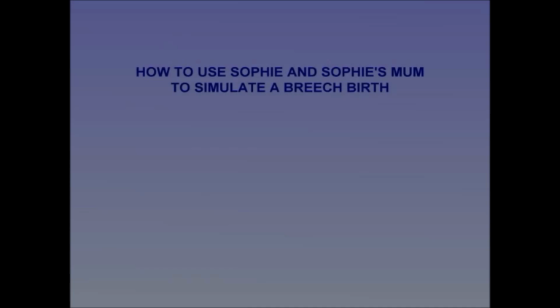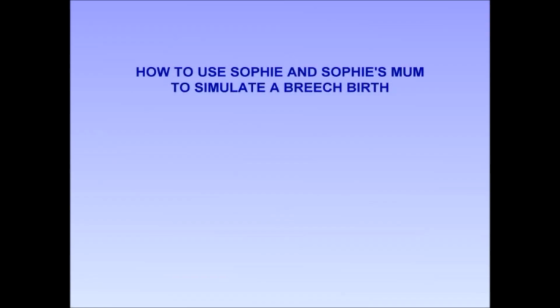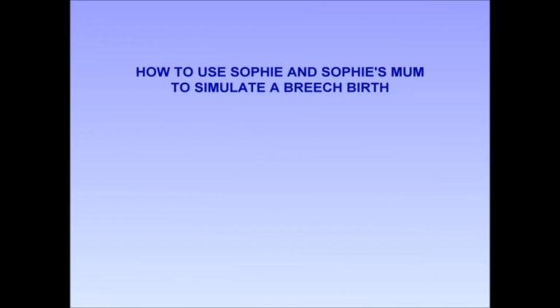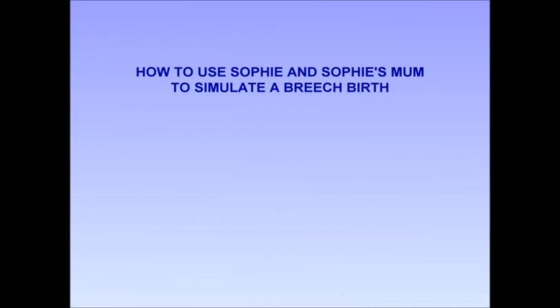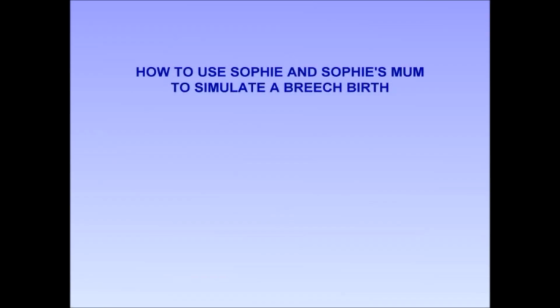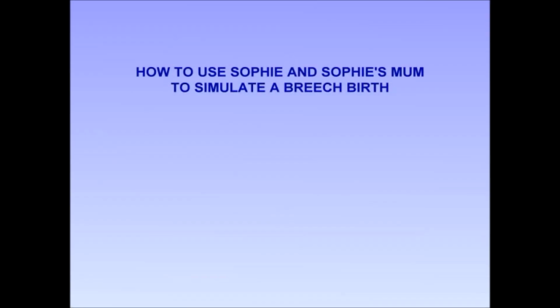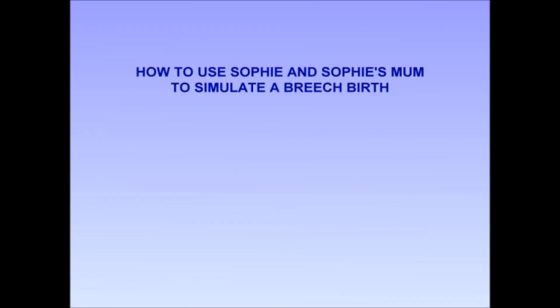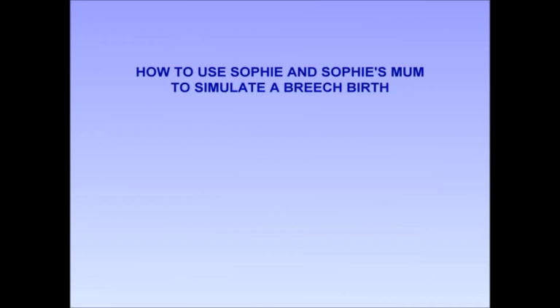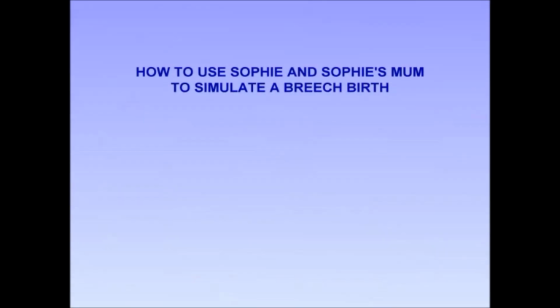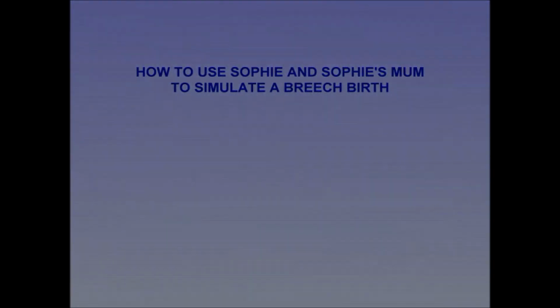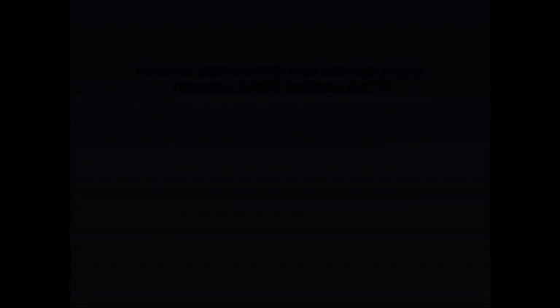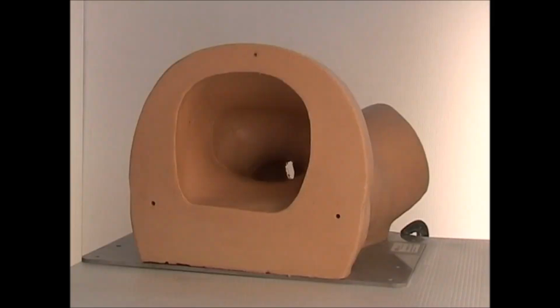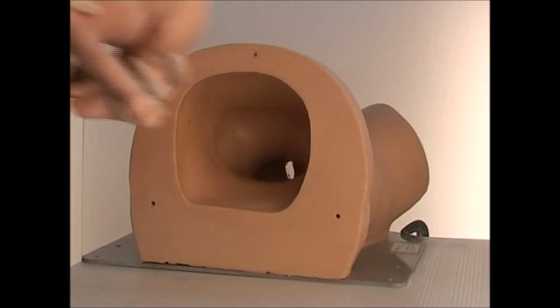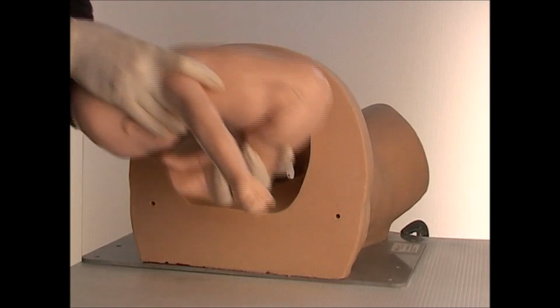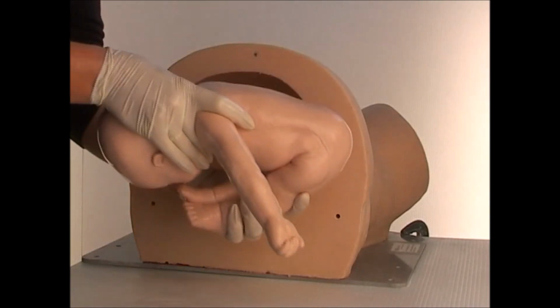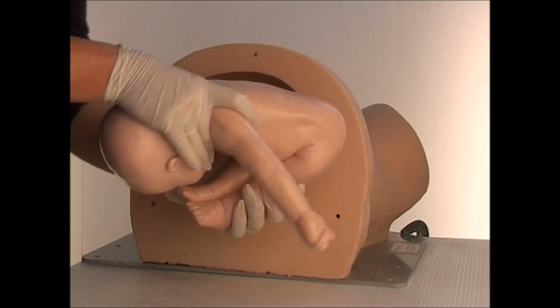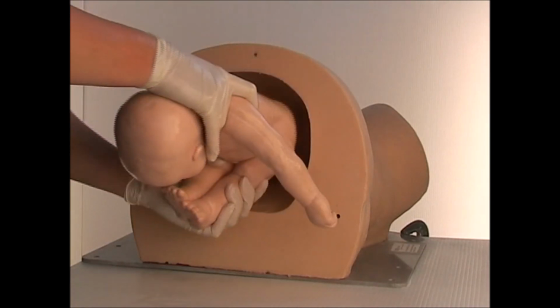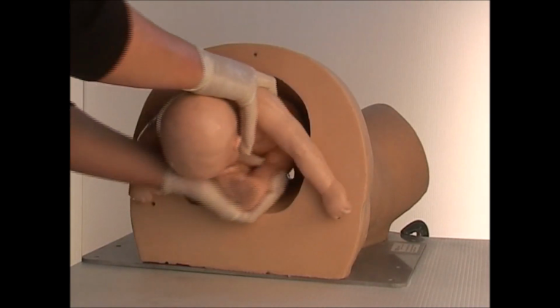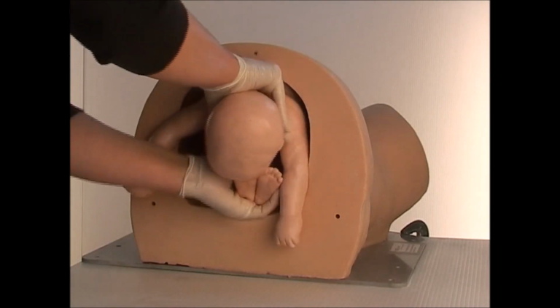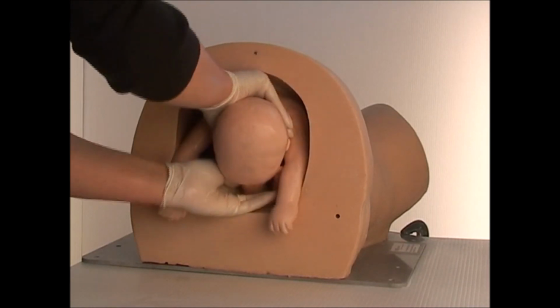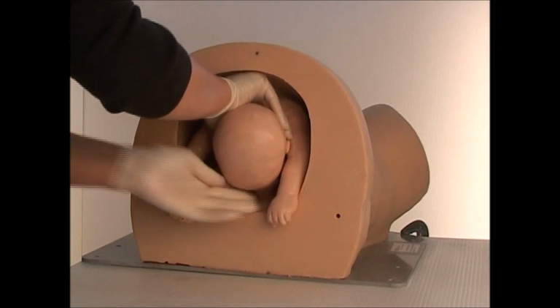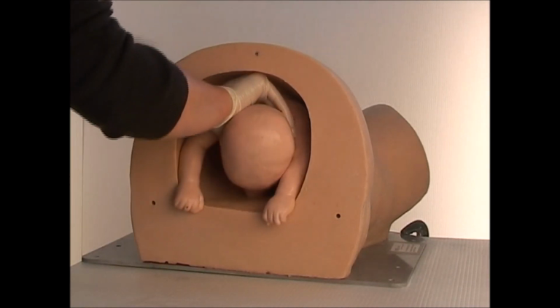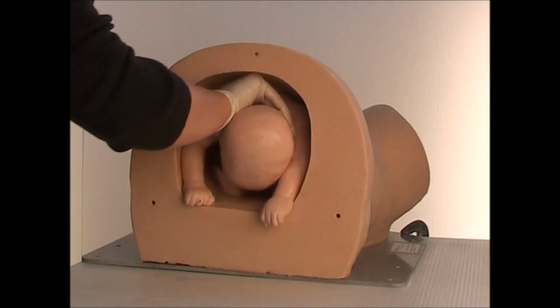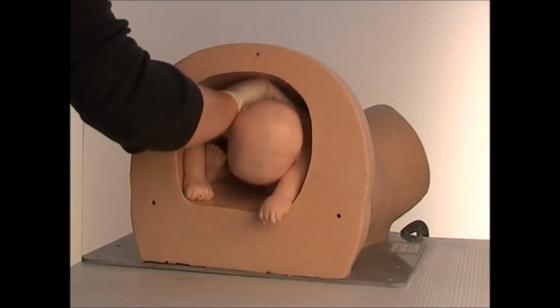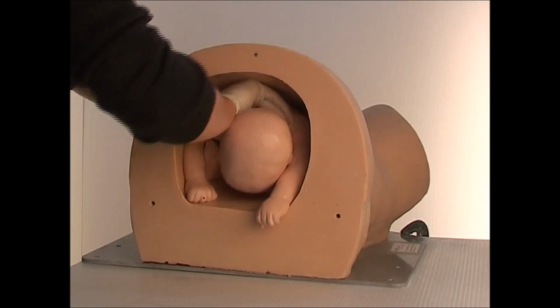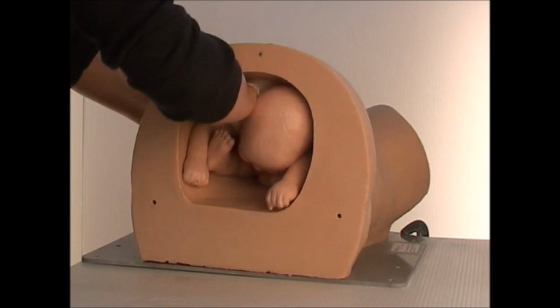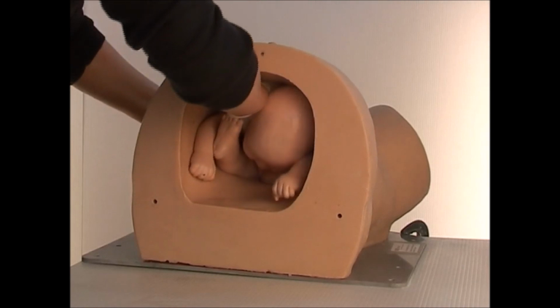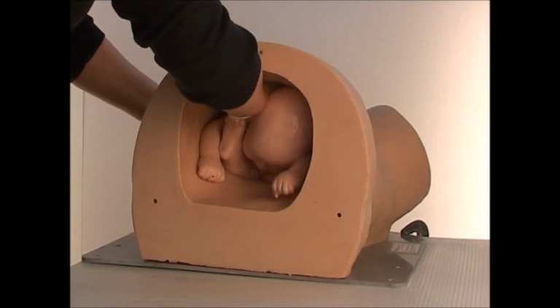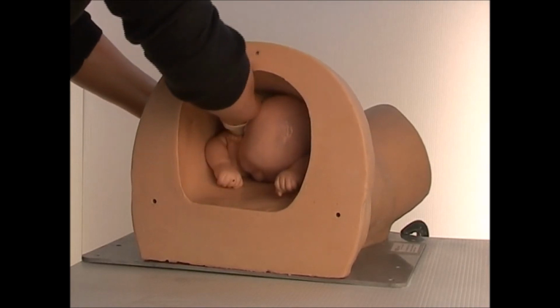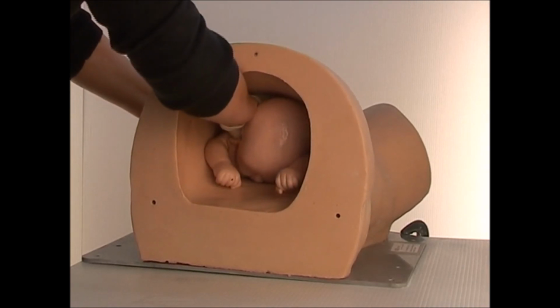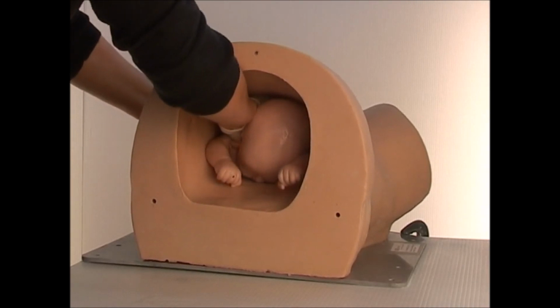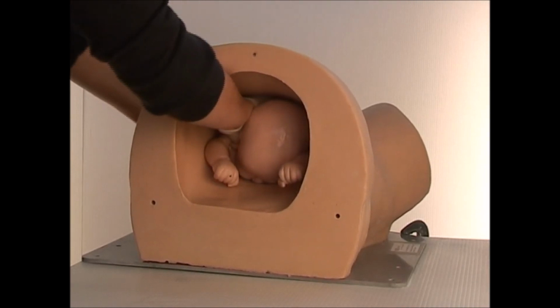How to use Sophie and Sophie's Mum to simulate a breach birth. Fold Sophie over and insert her into Sophie's Mum's pelvis. Your hand will be on the back of her neck, pushing on her shoulders to move her into the birth canal.